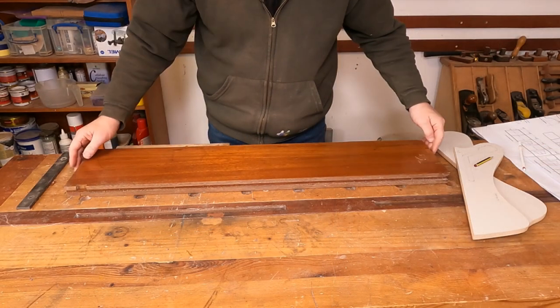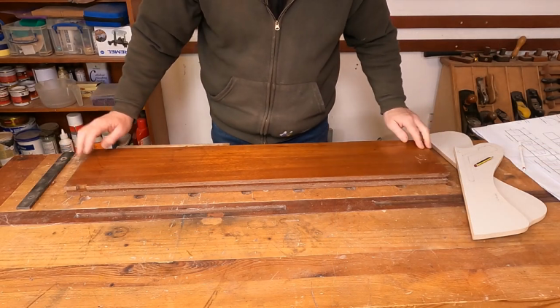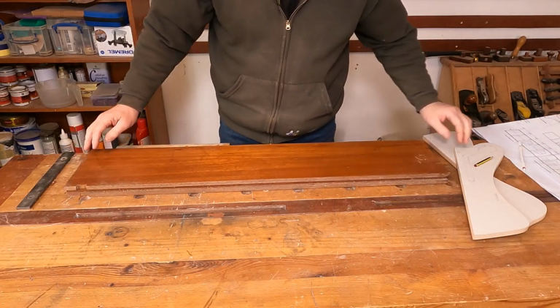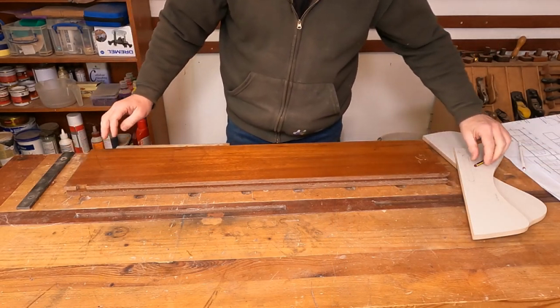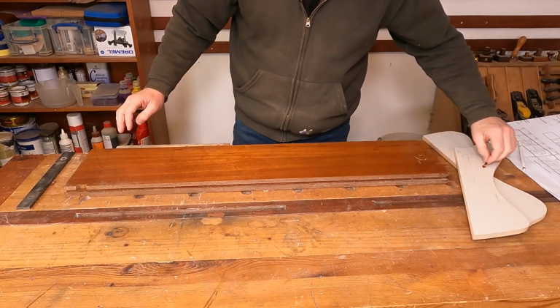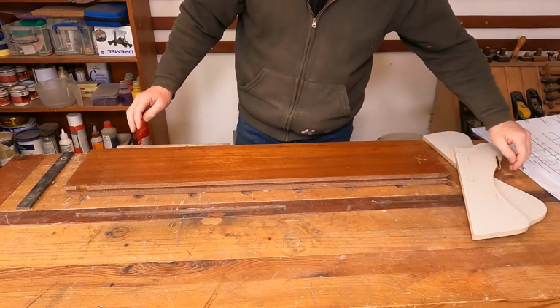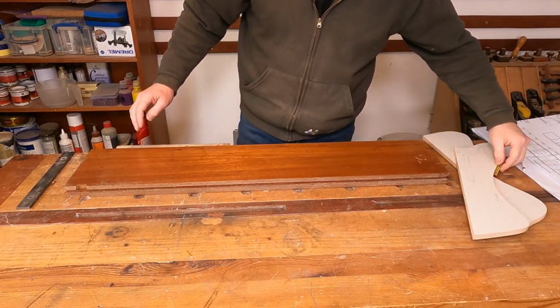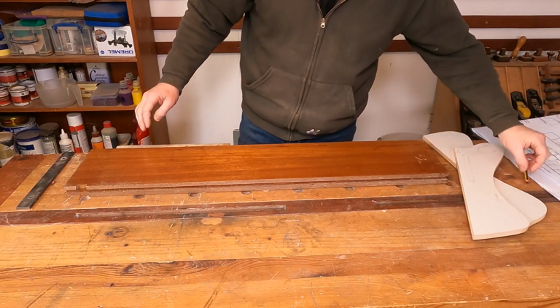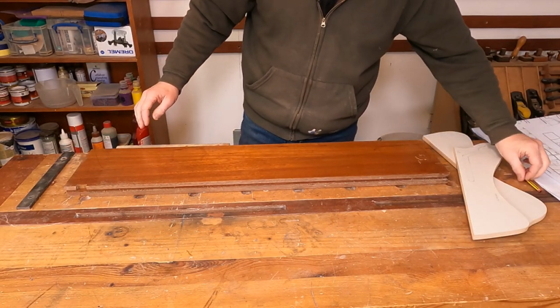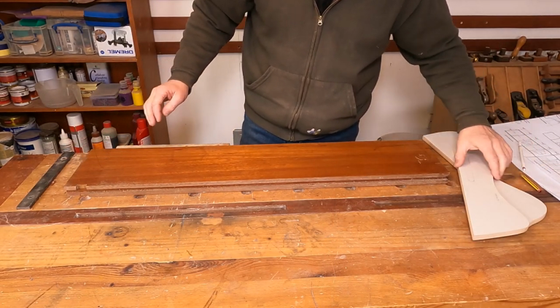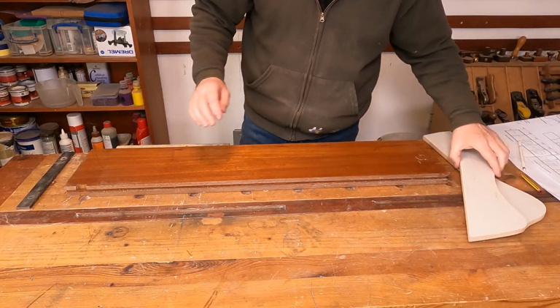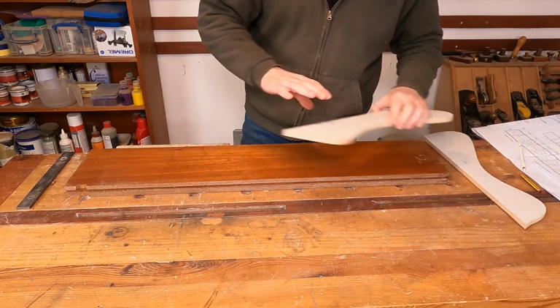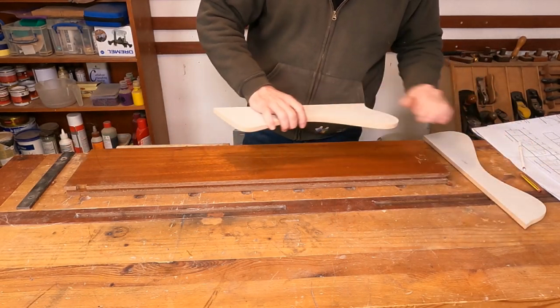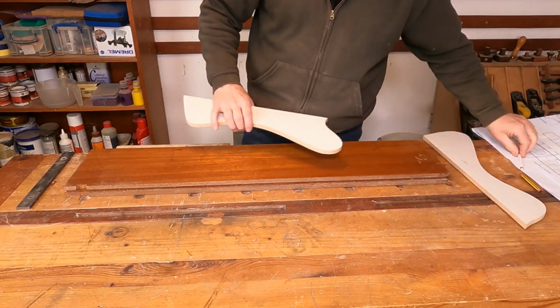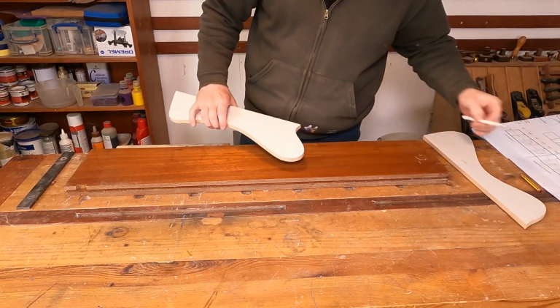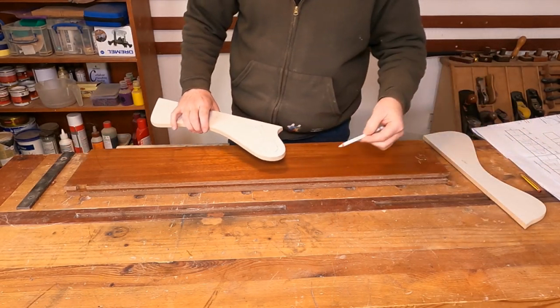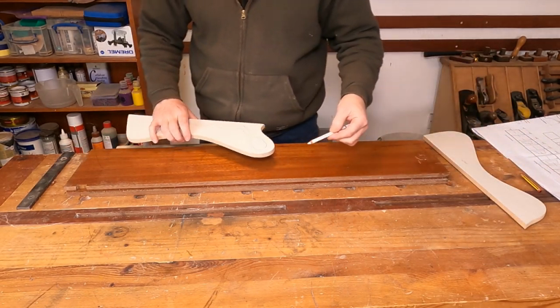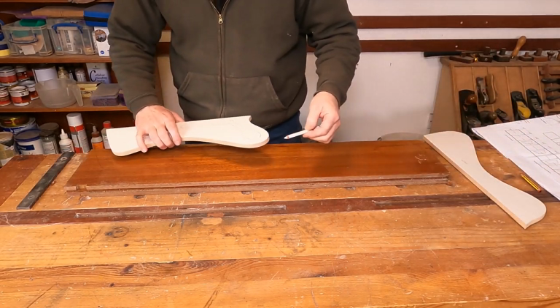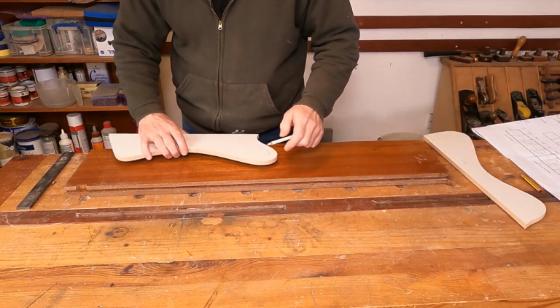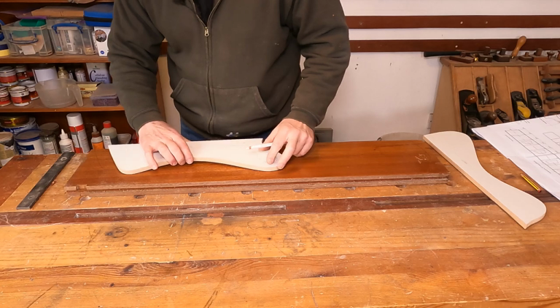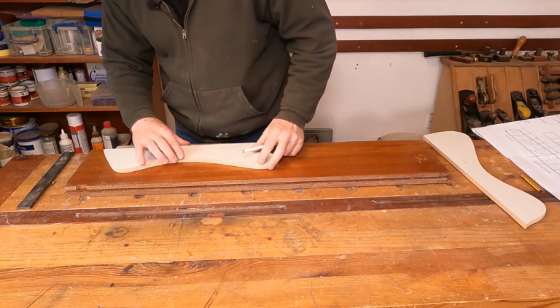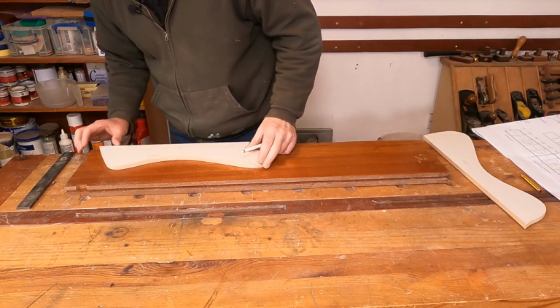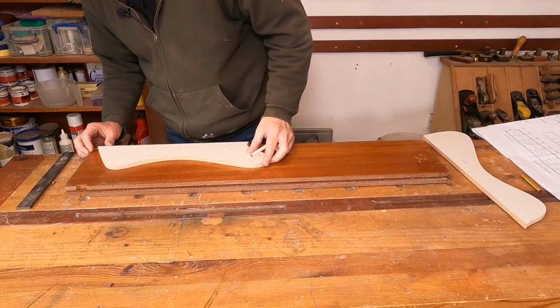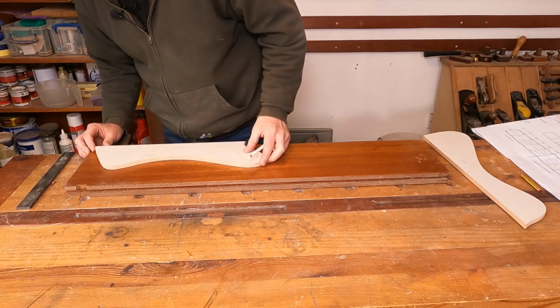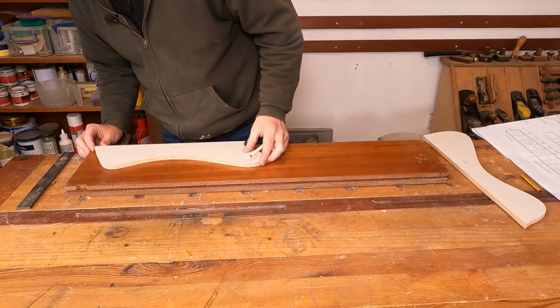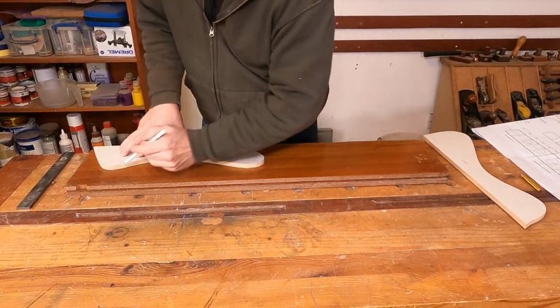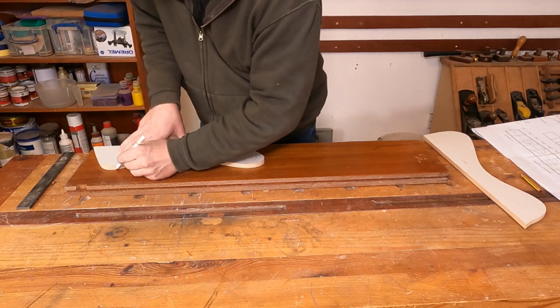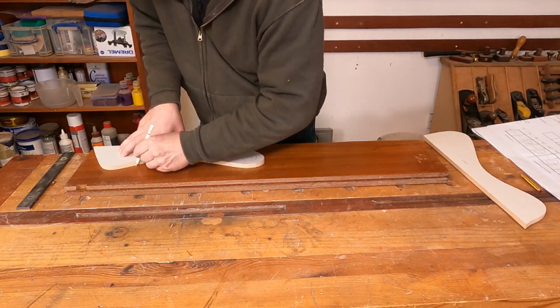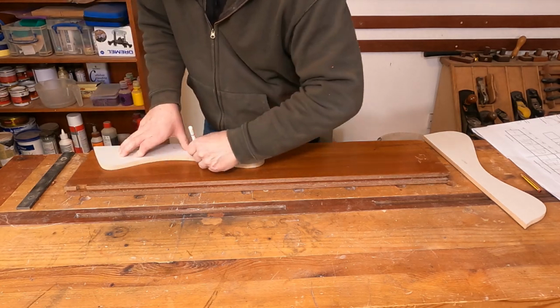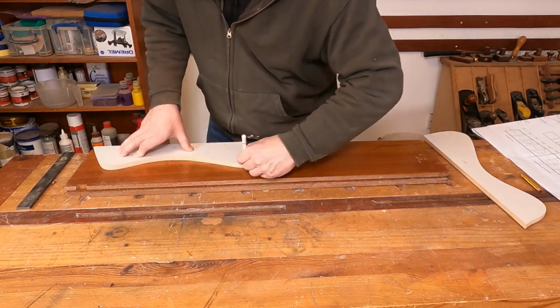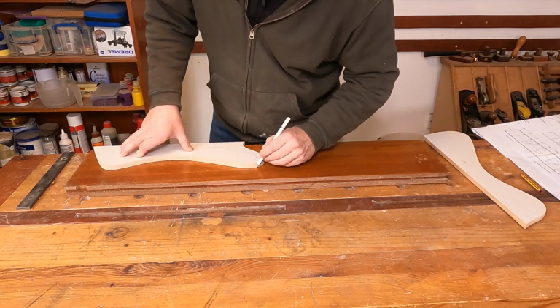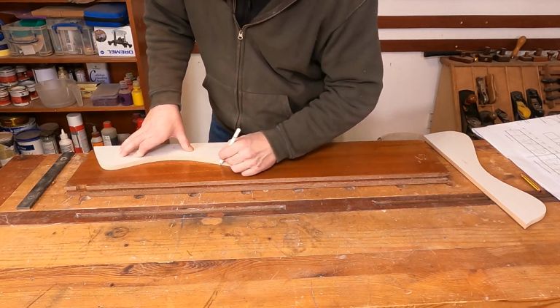I can't see the lines at all on the bandsaw, so I'm going to see what I can do with a white pencil instead.